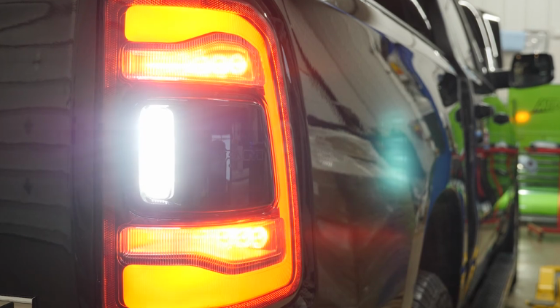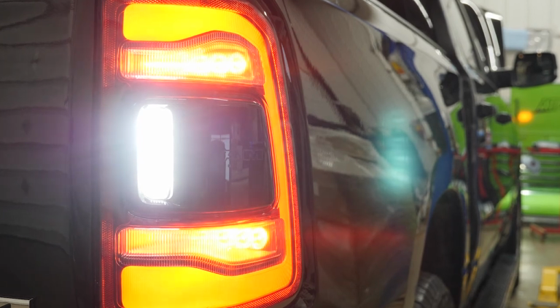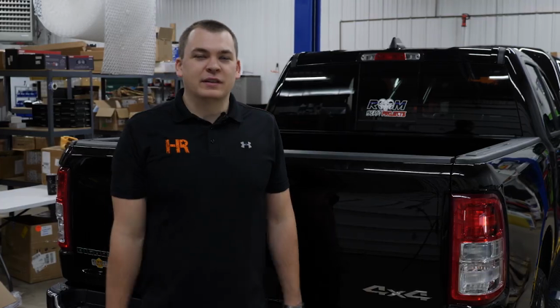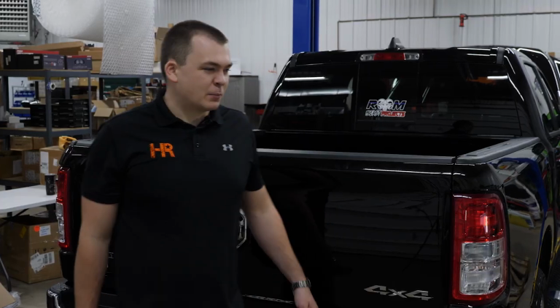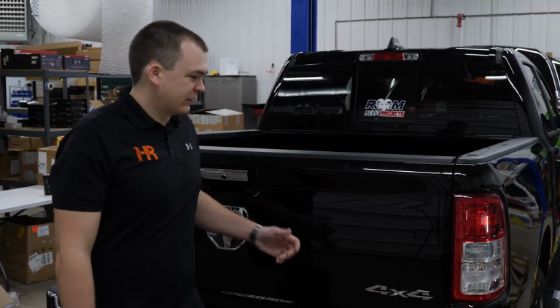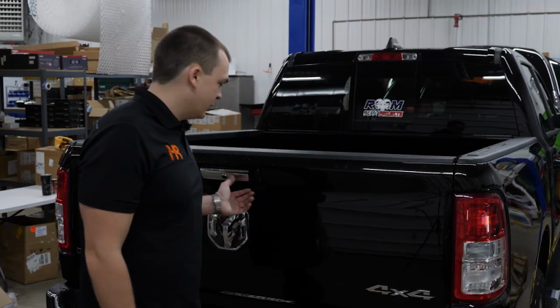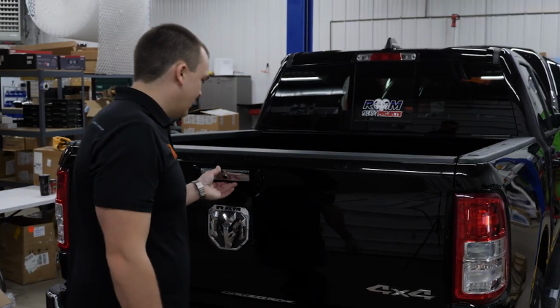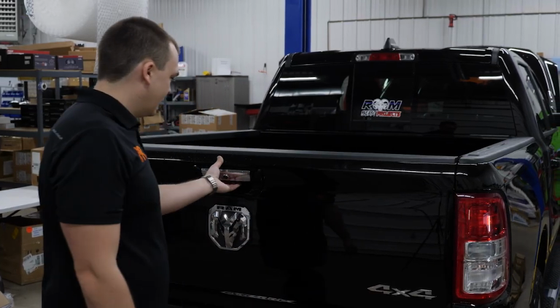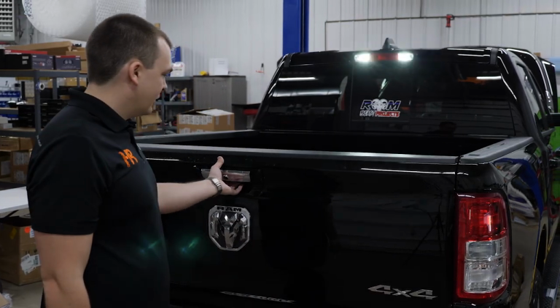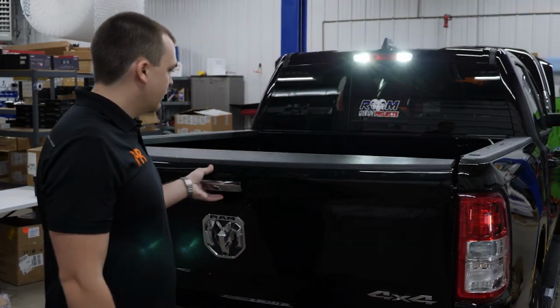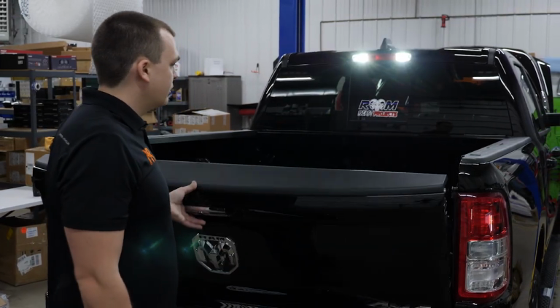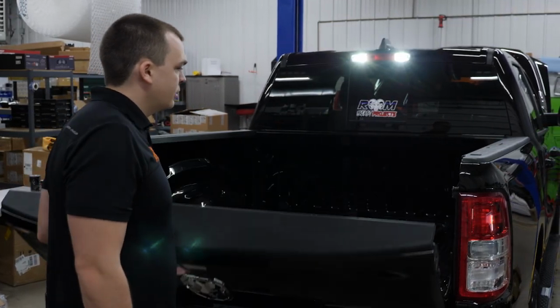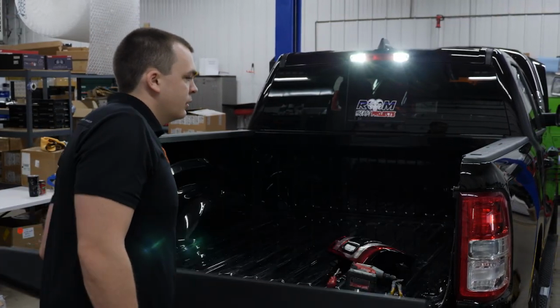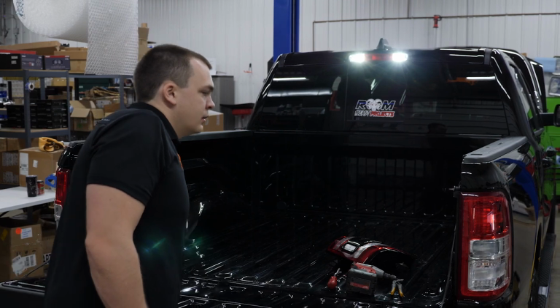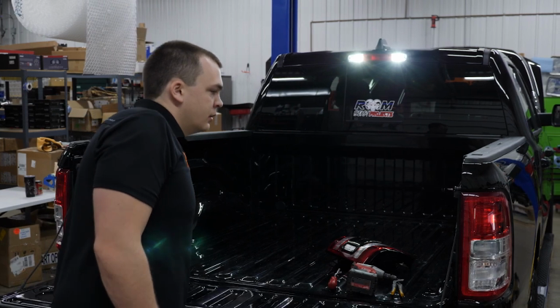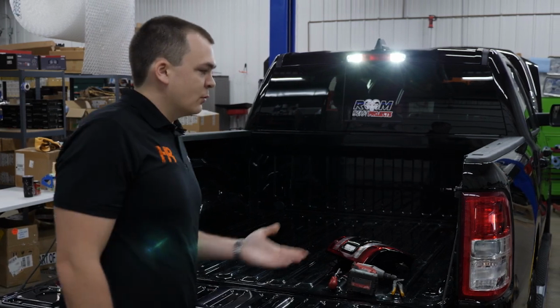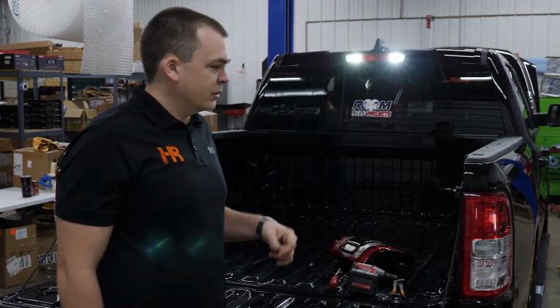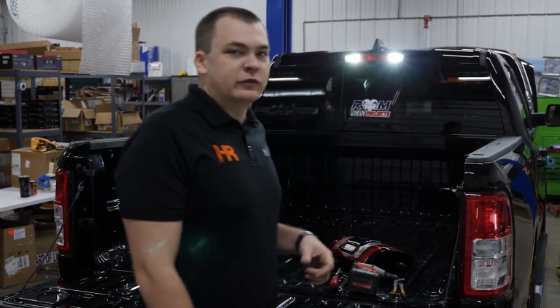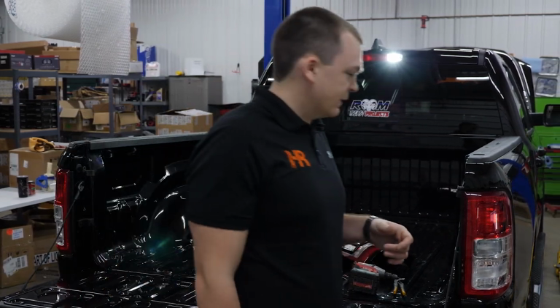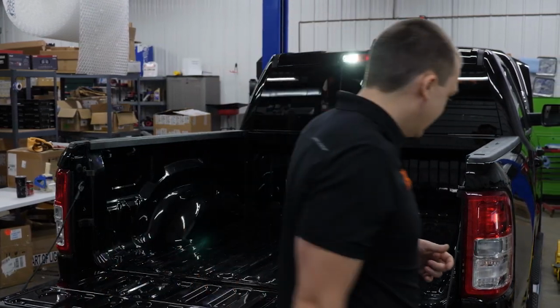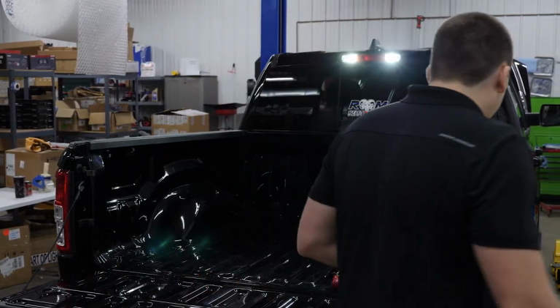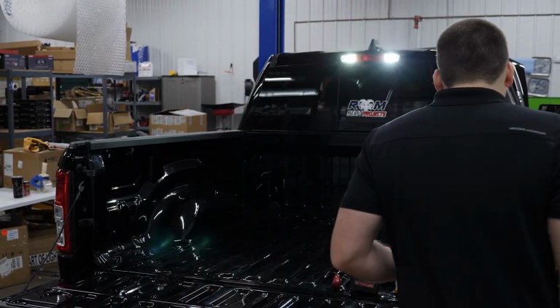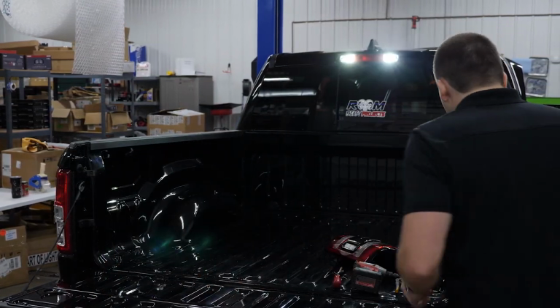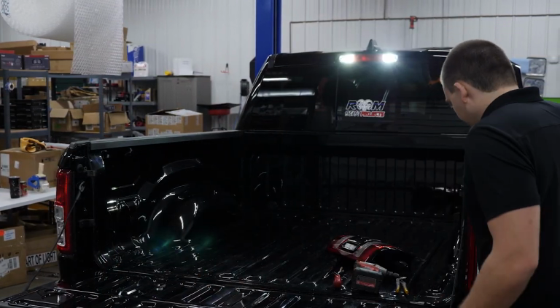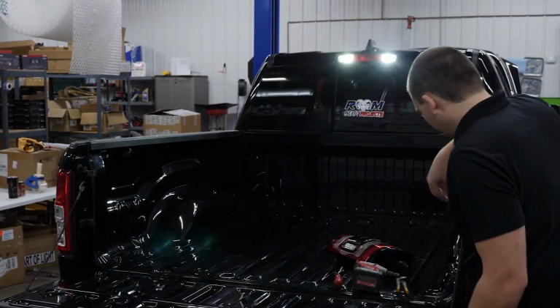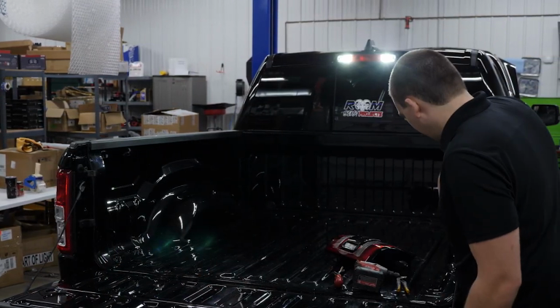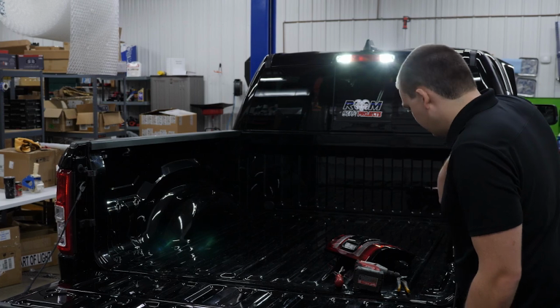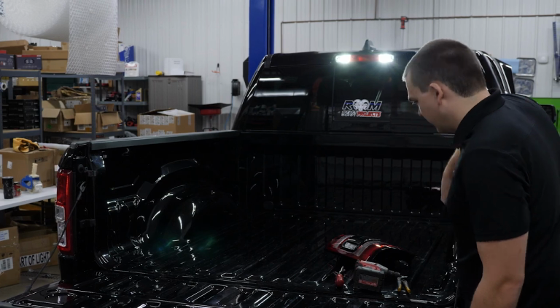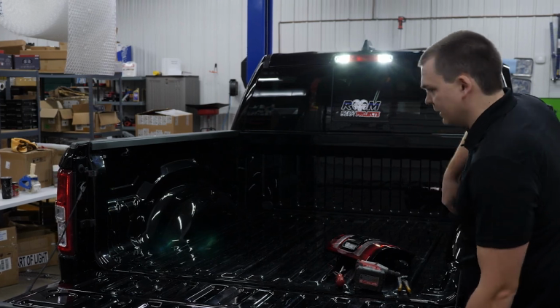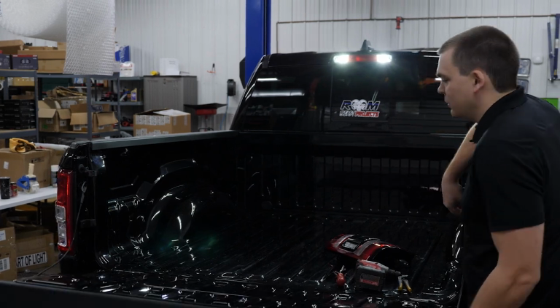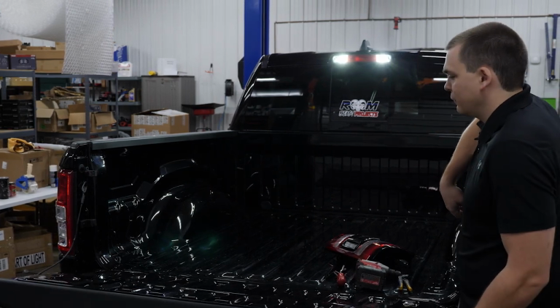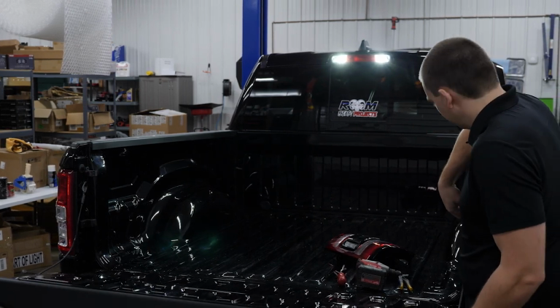With the truck pulled into the shop, we can get started. Go ahead and drop your tailgate down. We're gonna be doing the passenger side in this video. All you really need for tools is a pry tool of some kind and a T25 Torx bit.